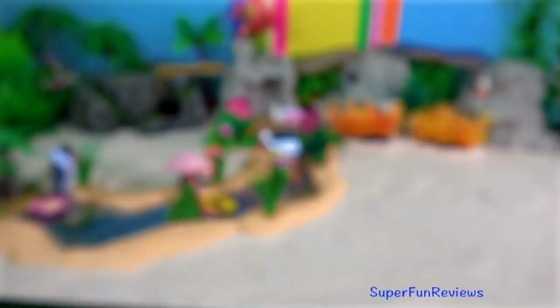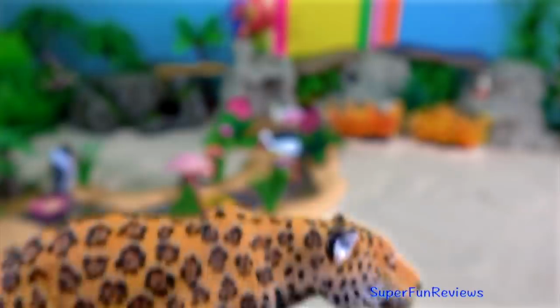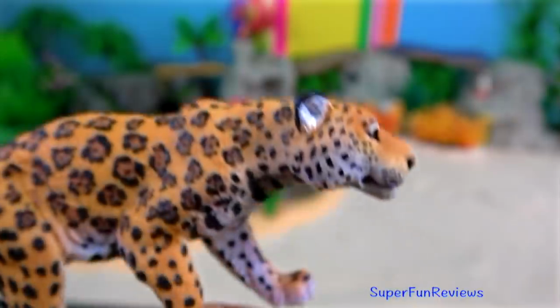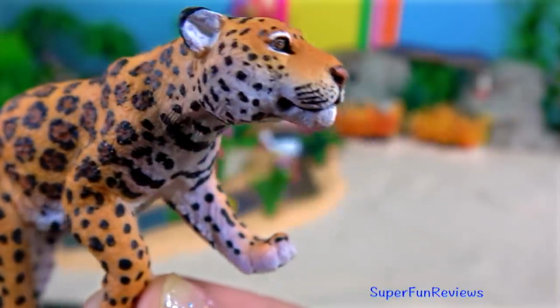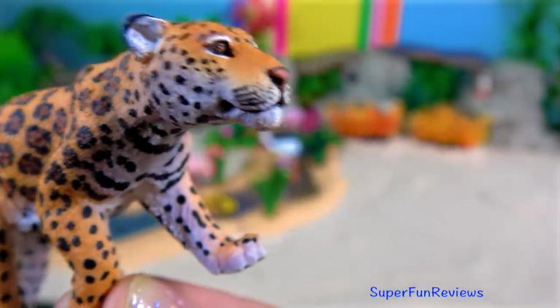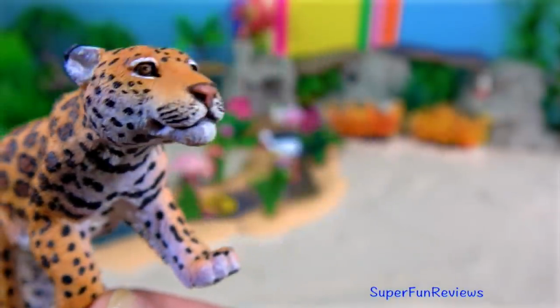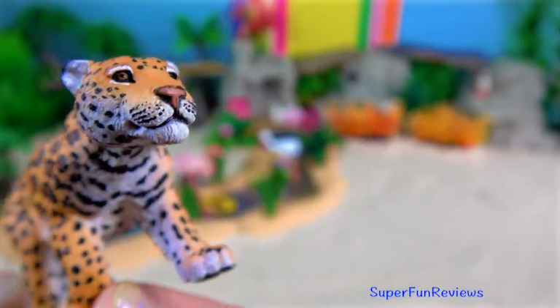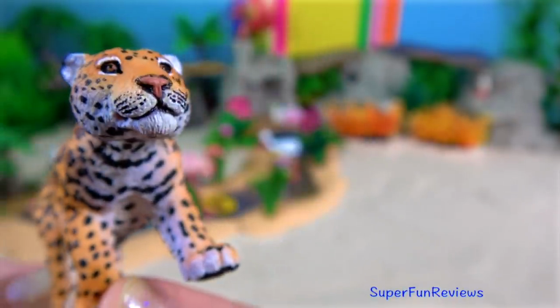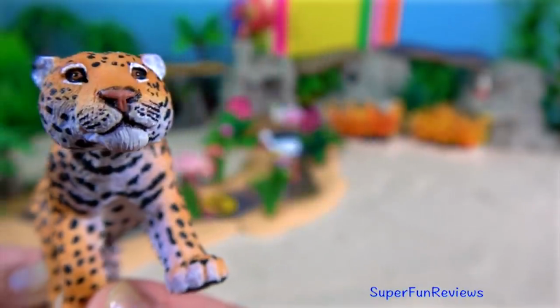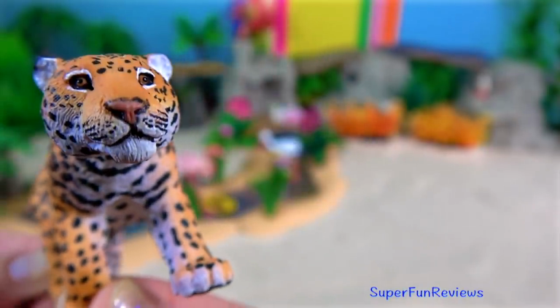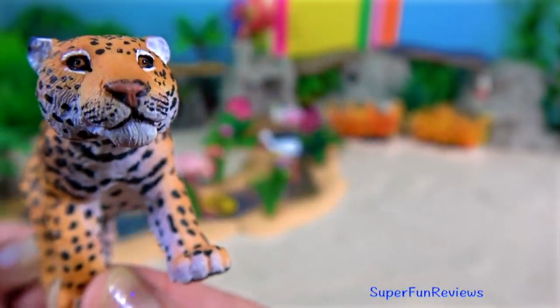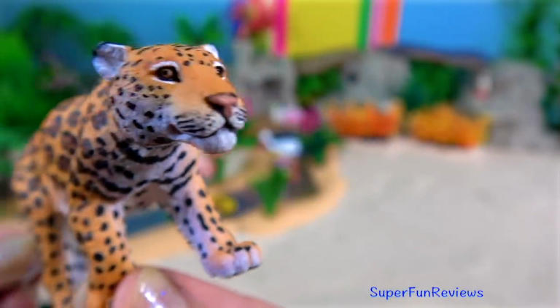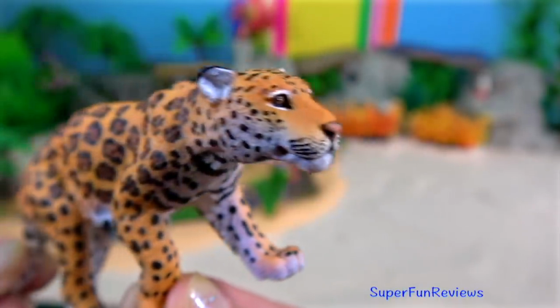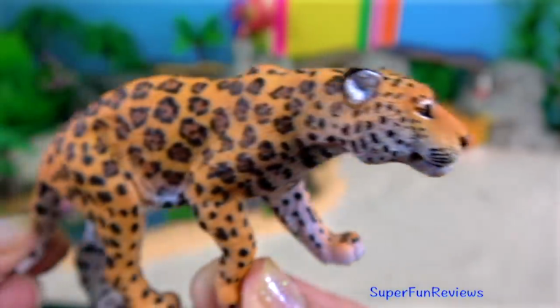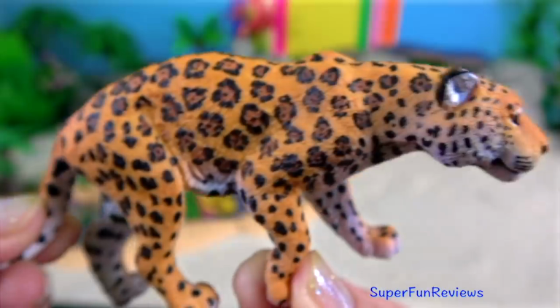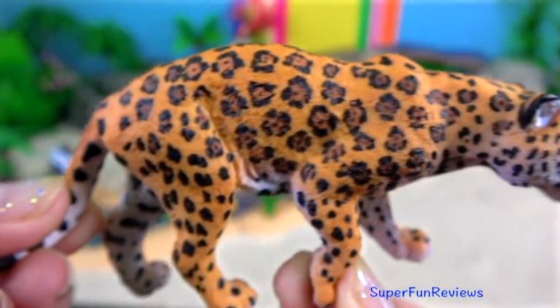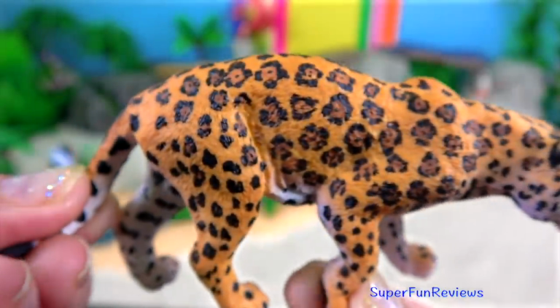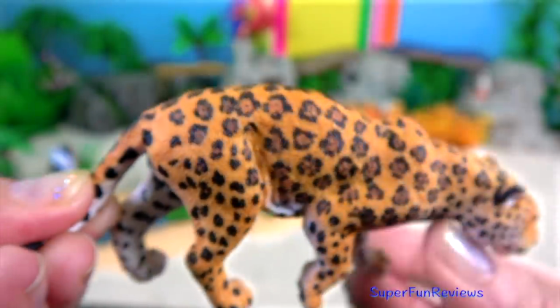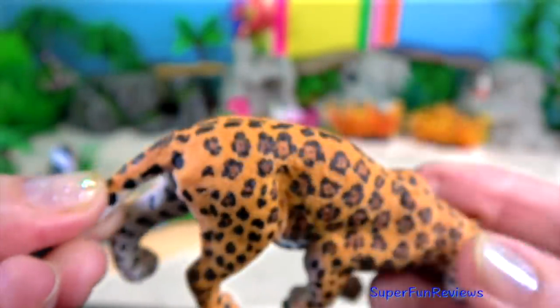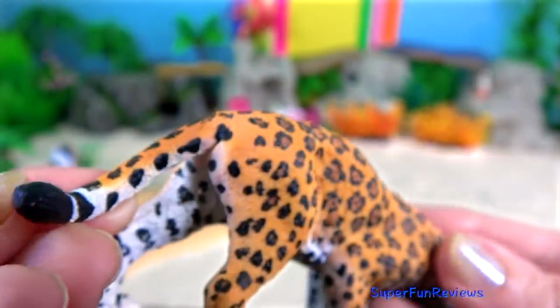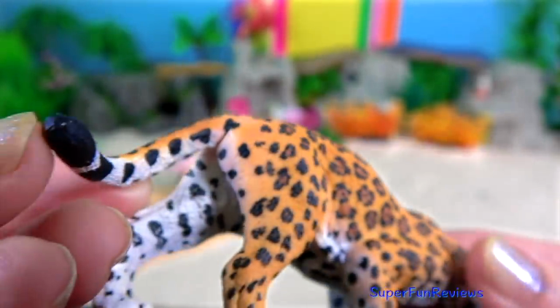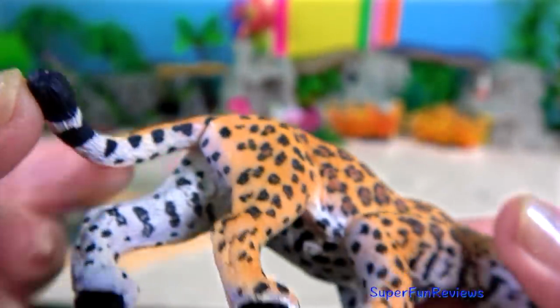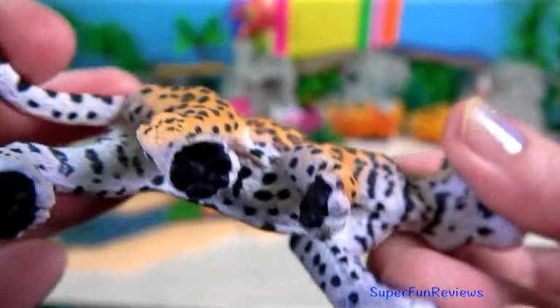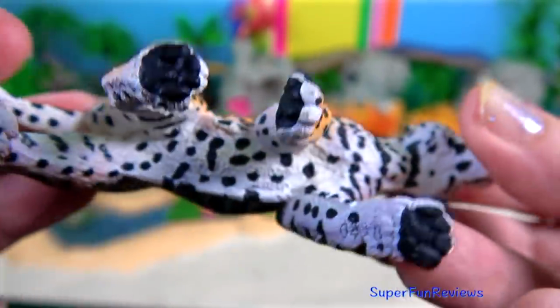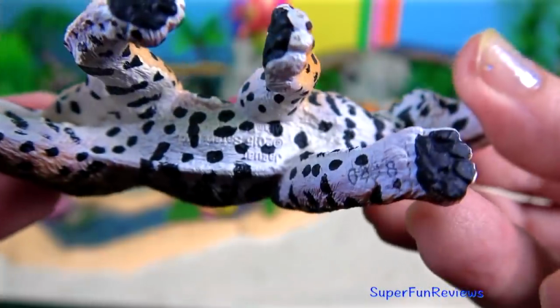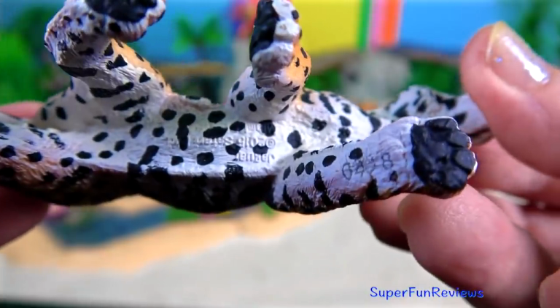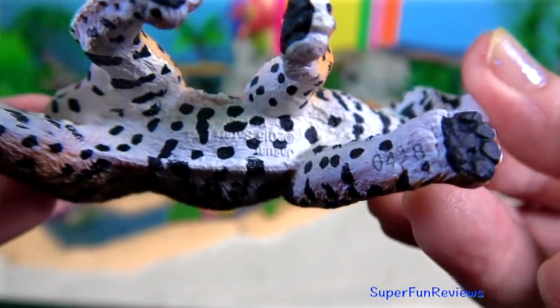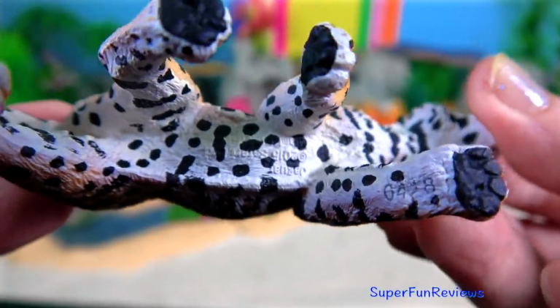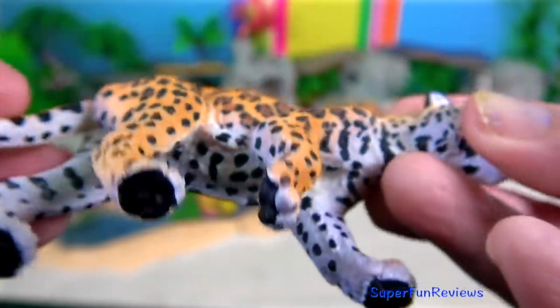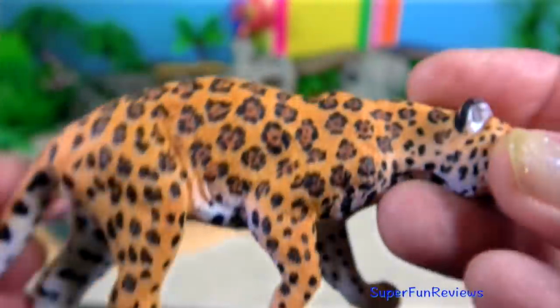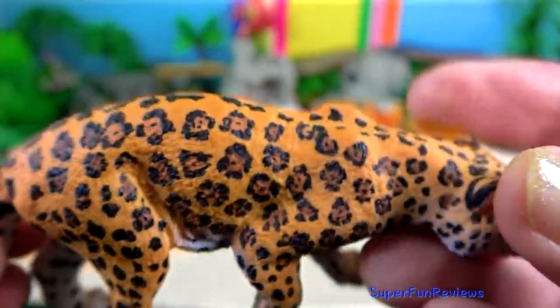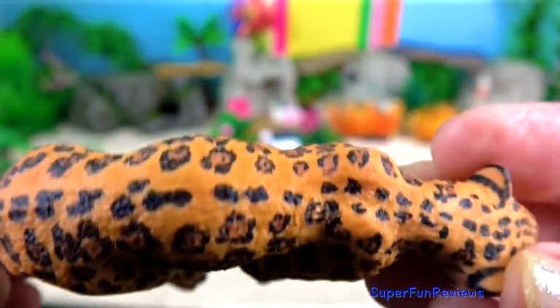Jaguar. They are very adept at climbing, crawling and swimming due to their short and stocky limb structure. The head is robust and the jaw extremely powerful.